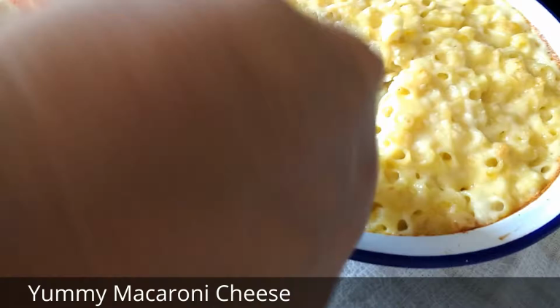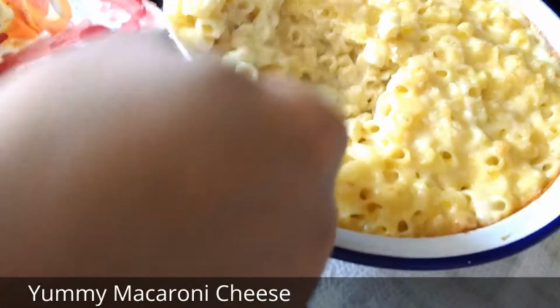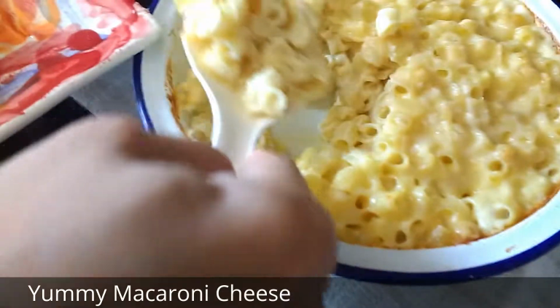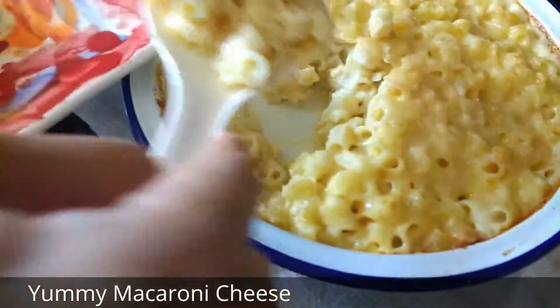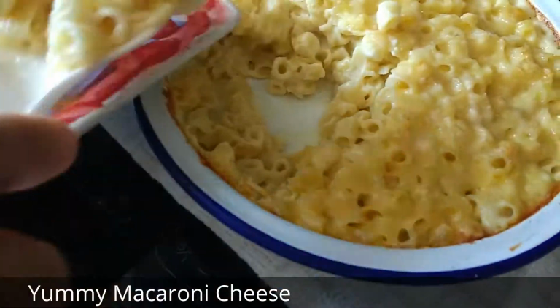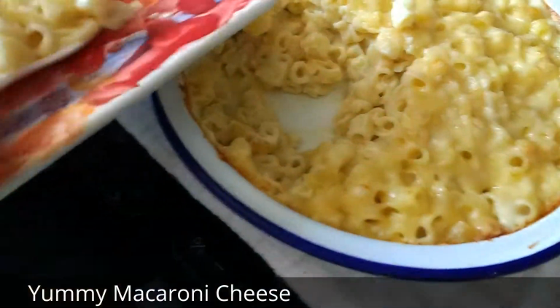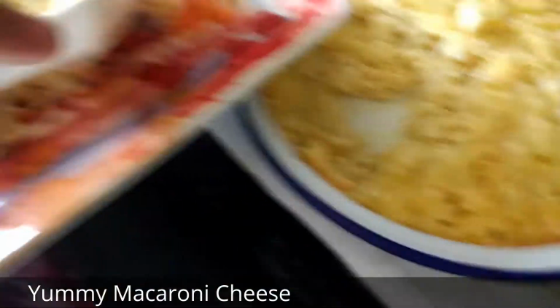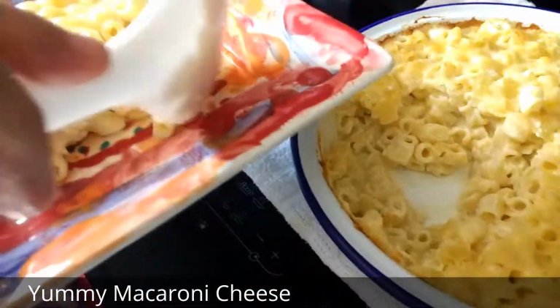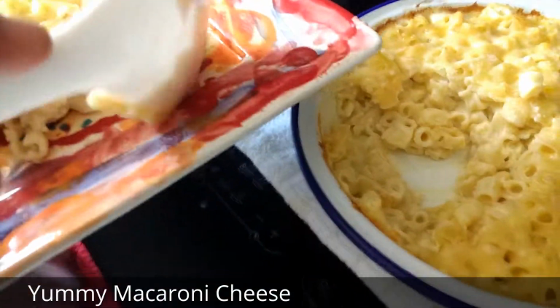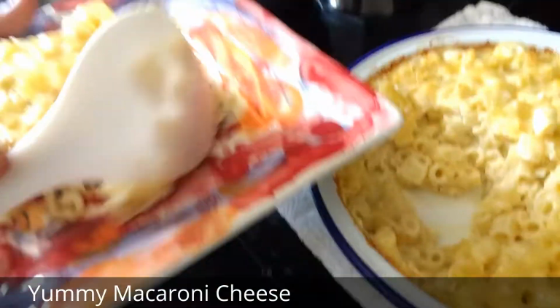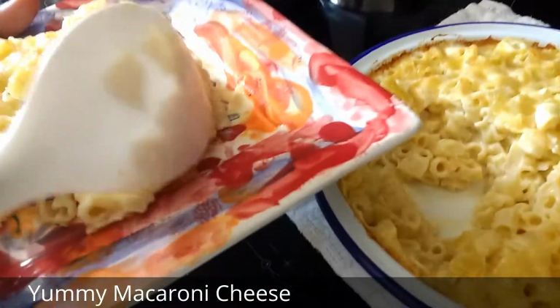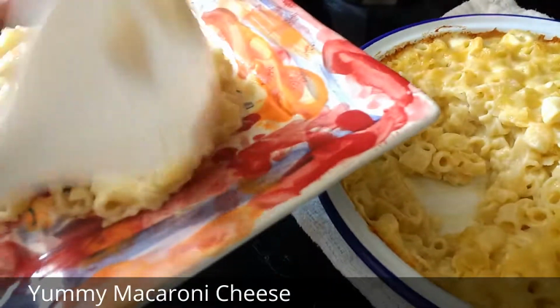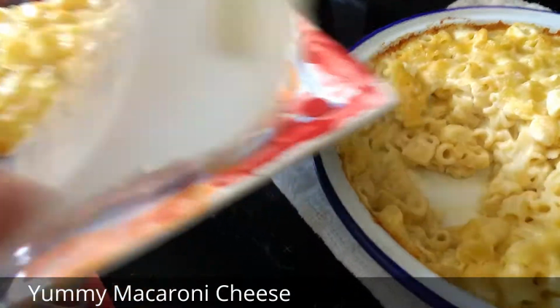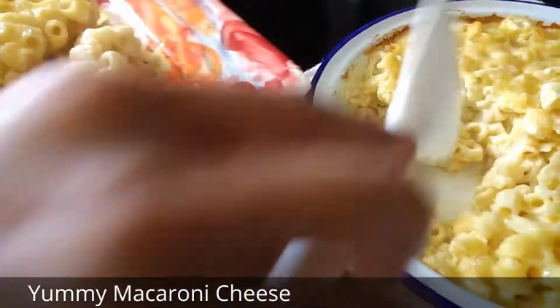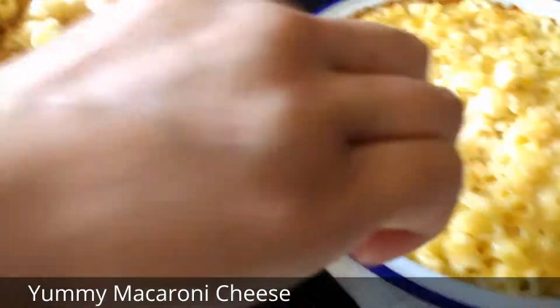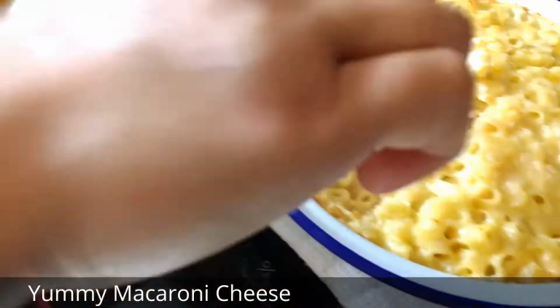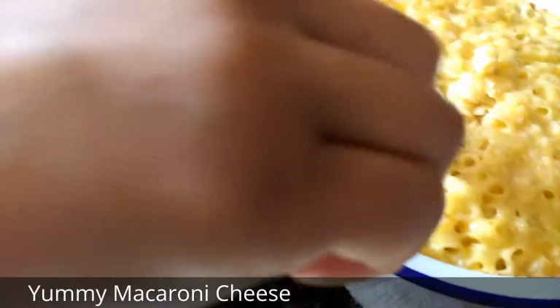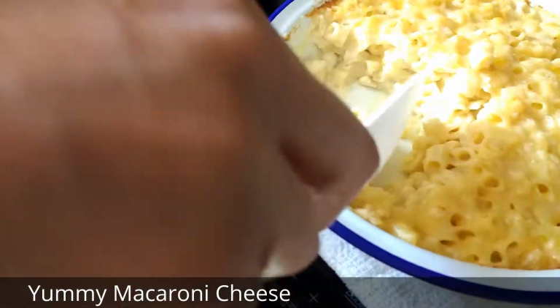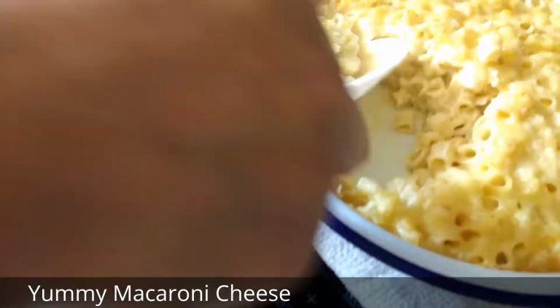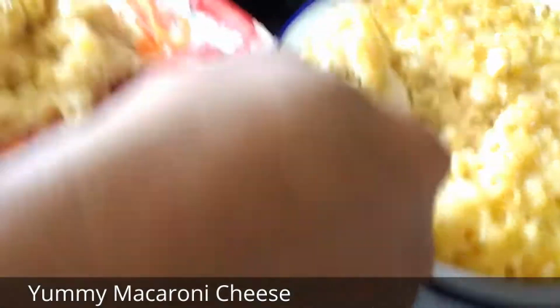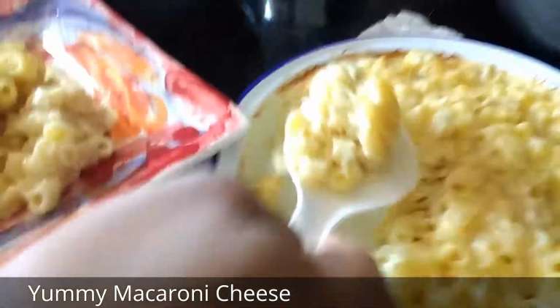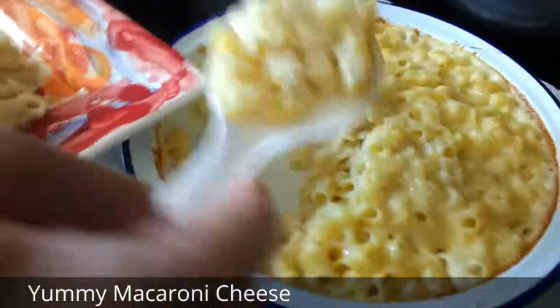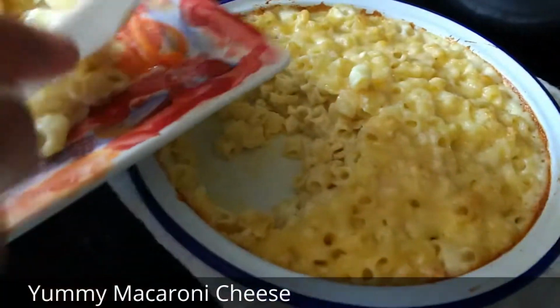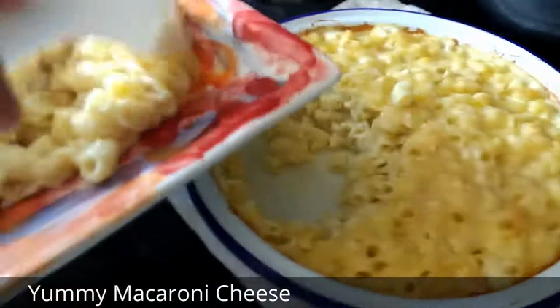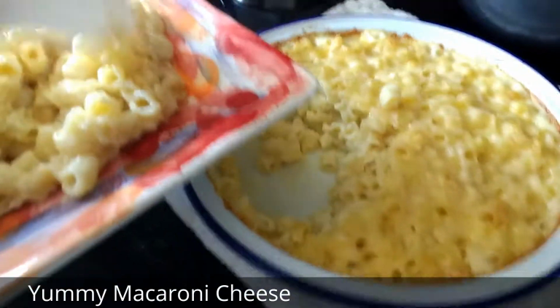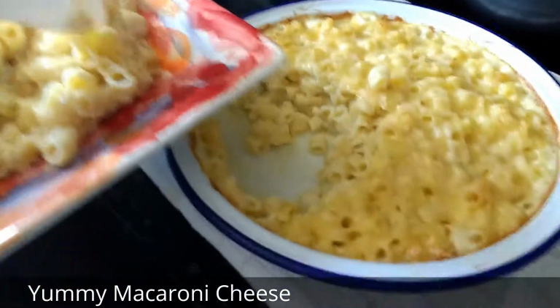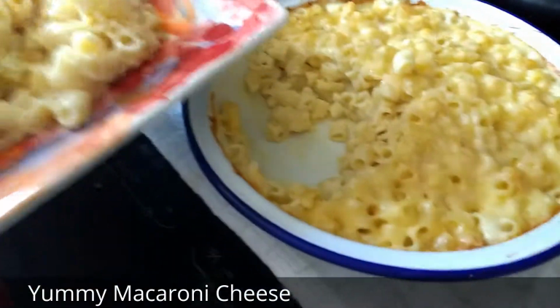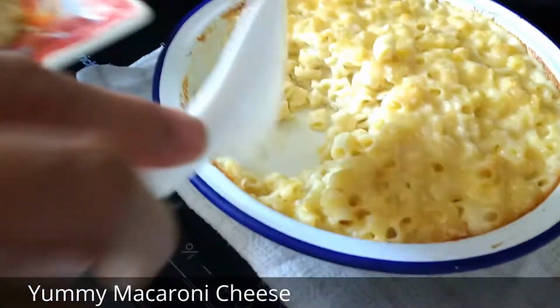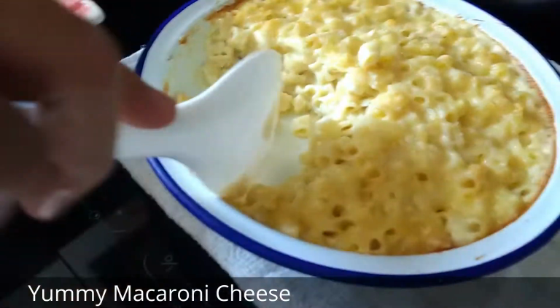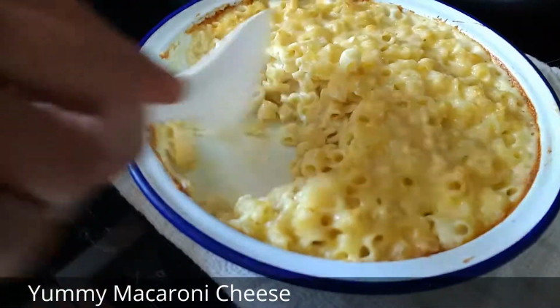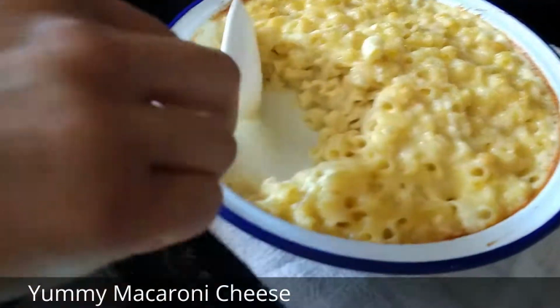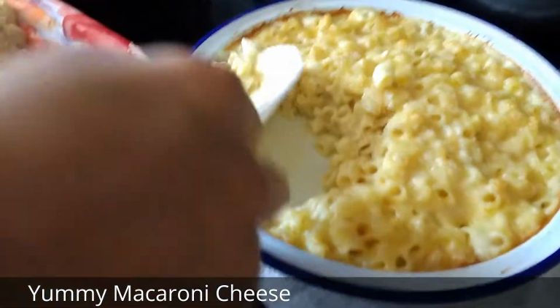Is that mine? Can I have some more please, mummy? Extra cheese — I want a lot of cheese please. Cheese is my favourite.